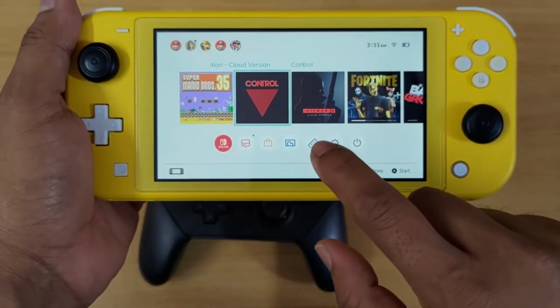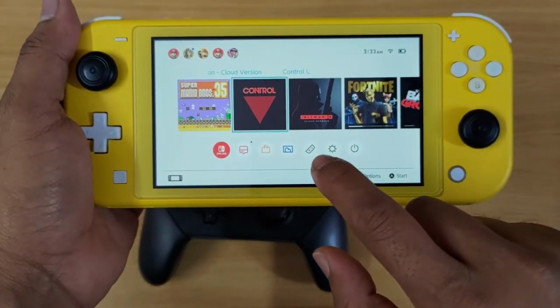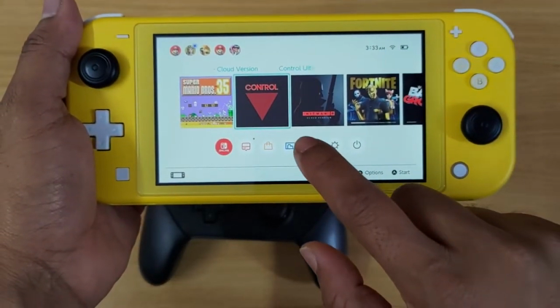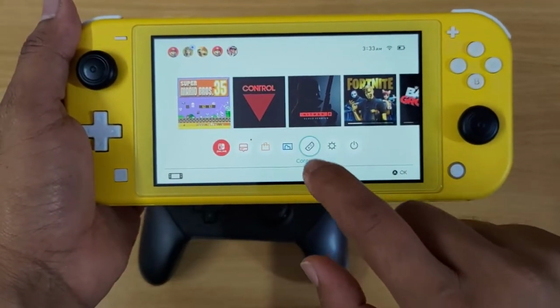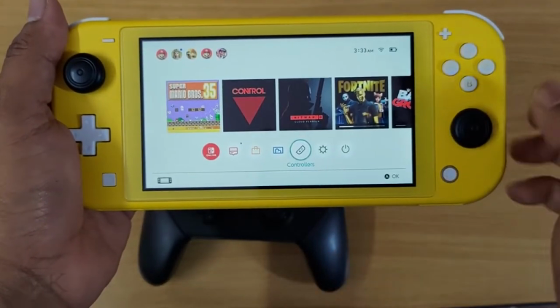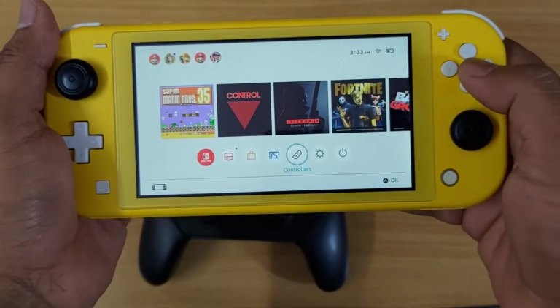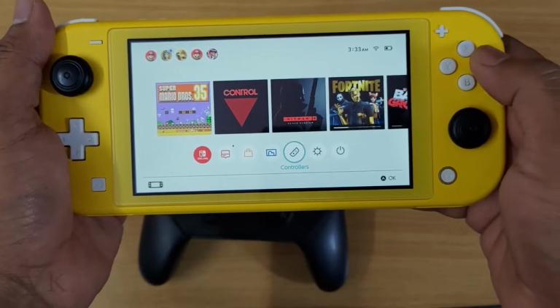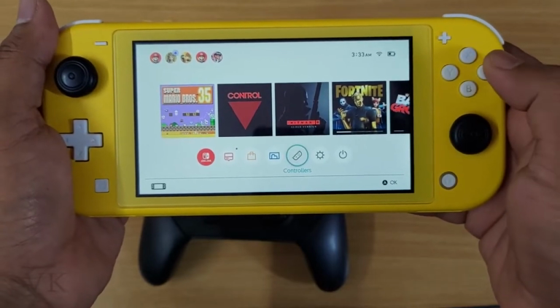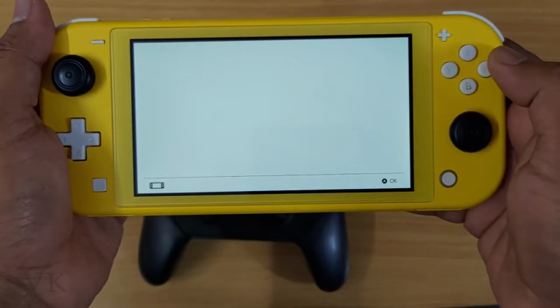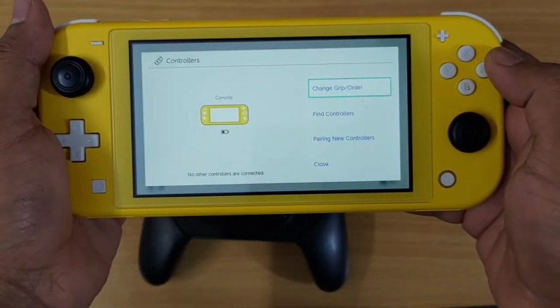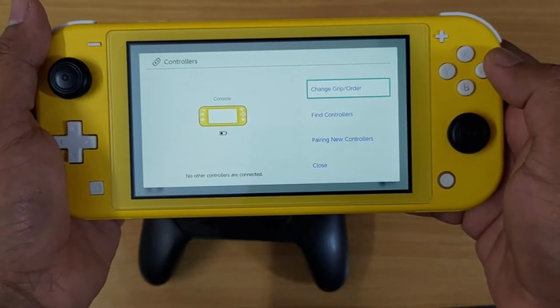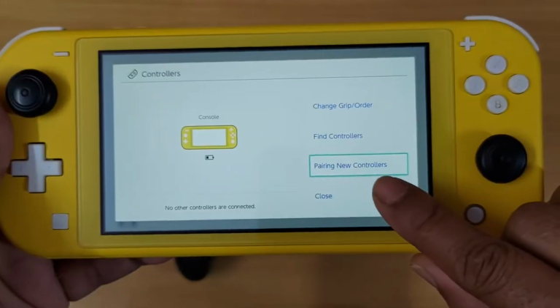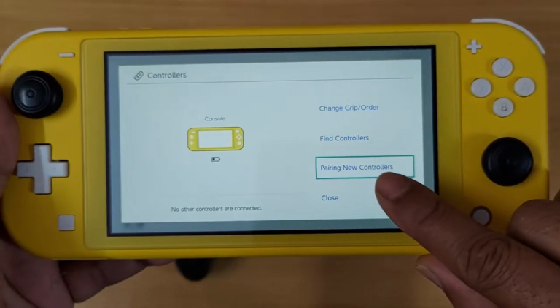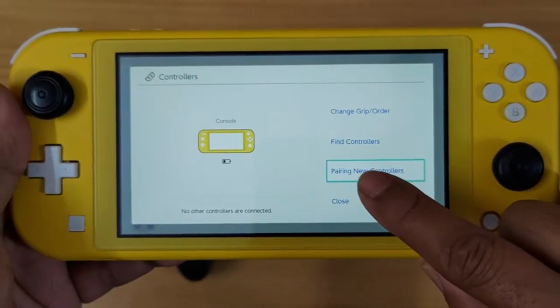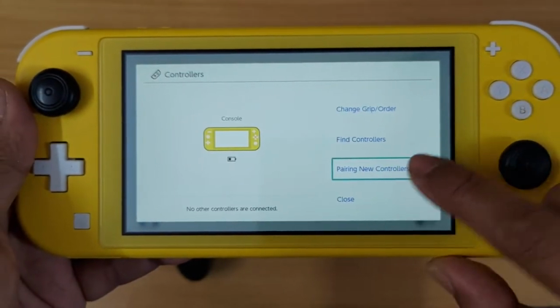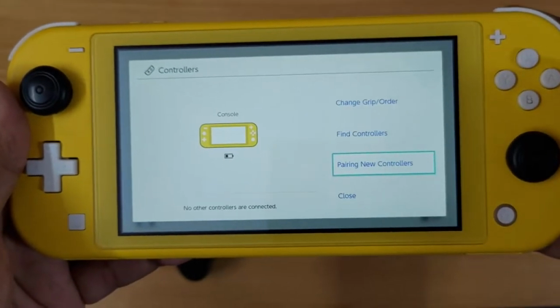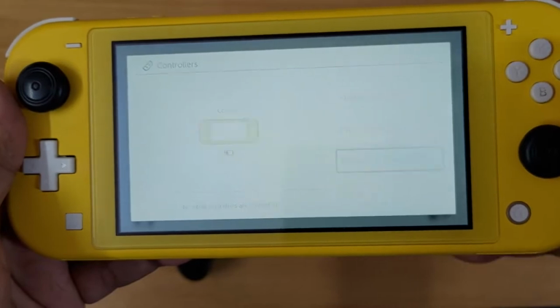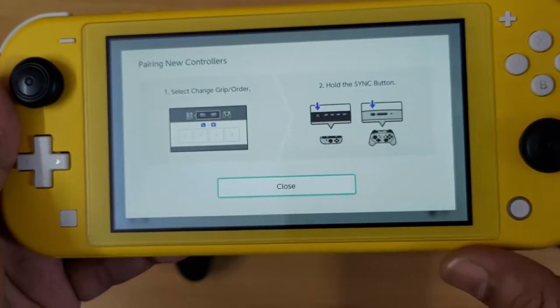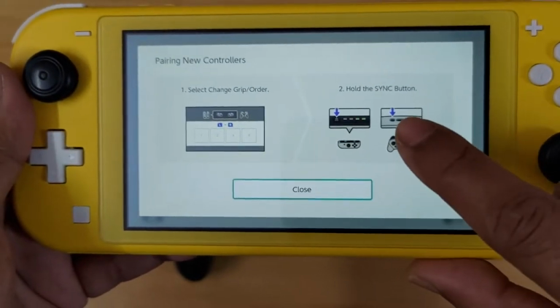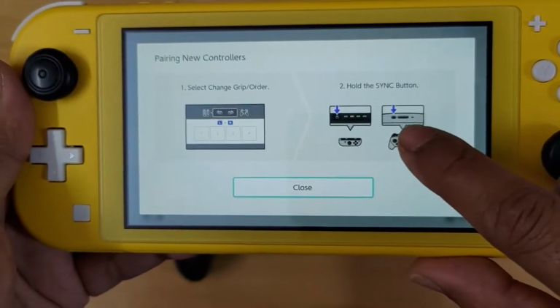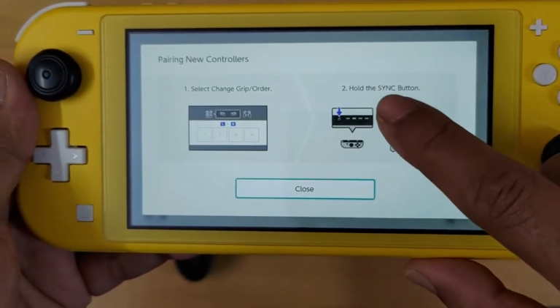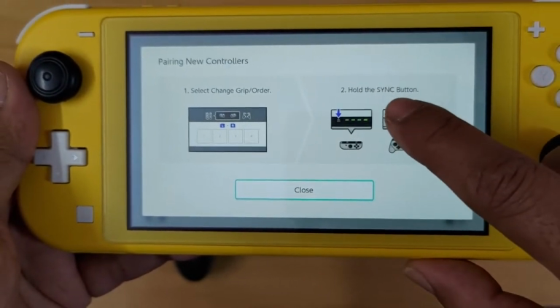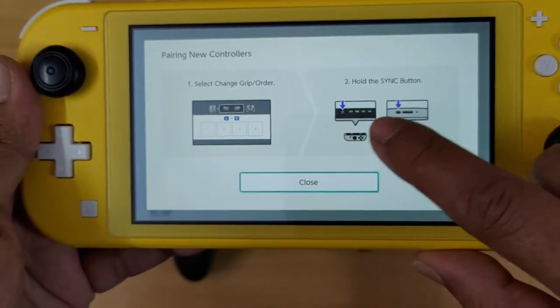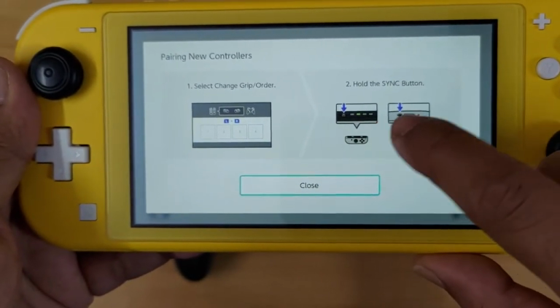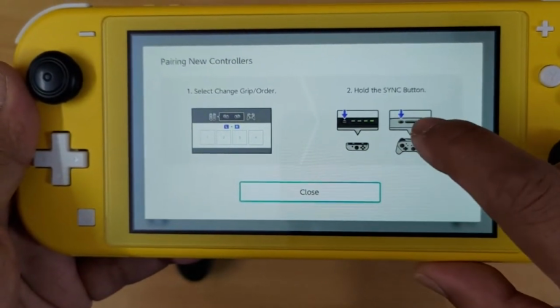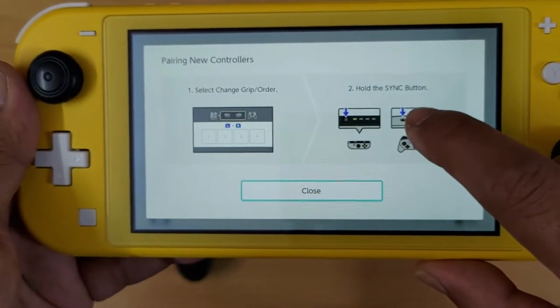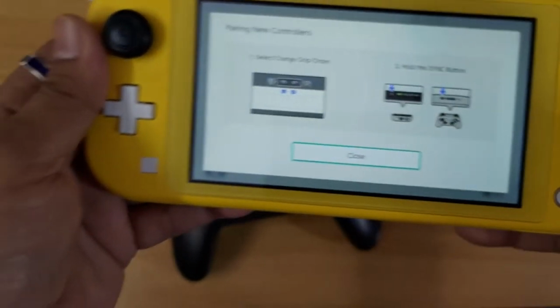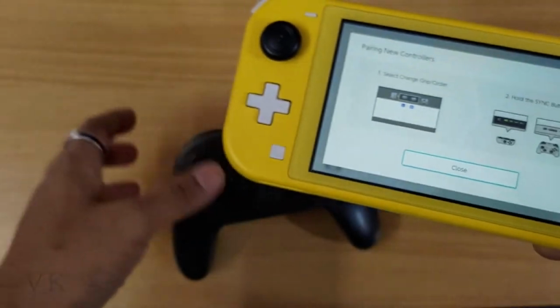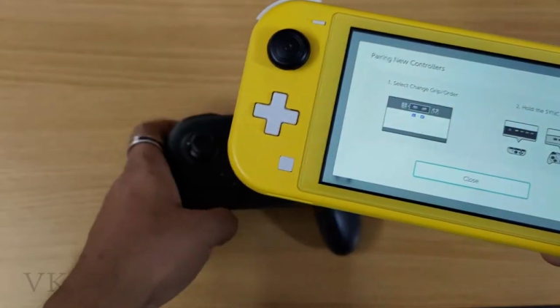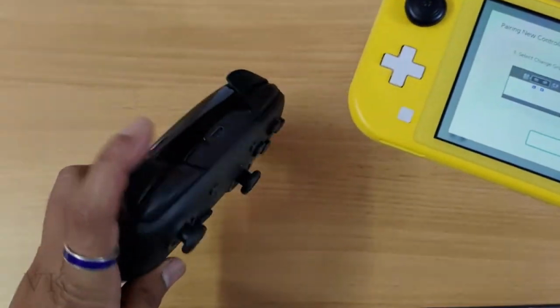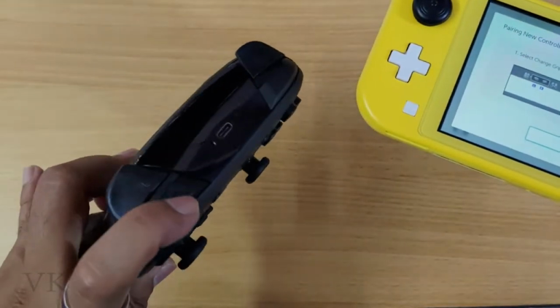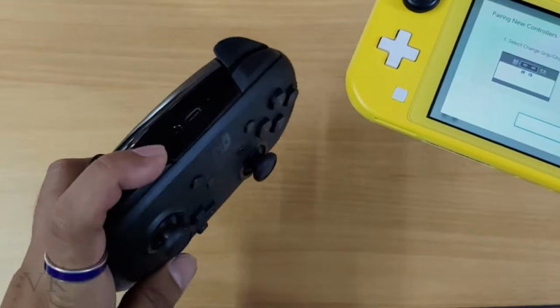I'm going to search it on controllers — tap it. You can check the options also for pairing new controllers. I need to hold the sync button here.